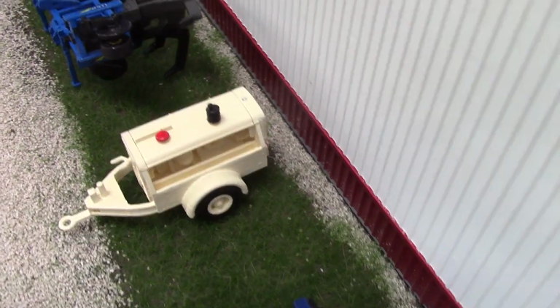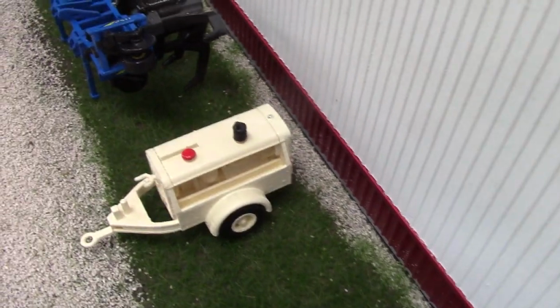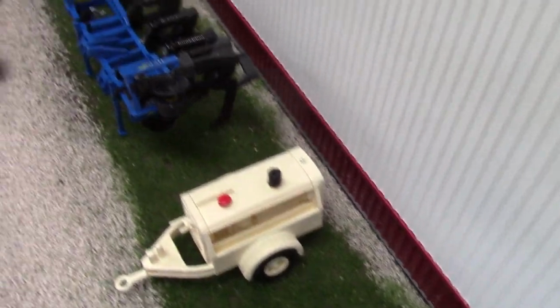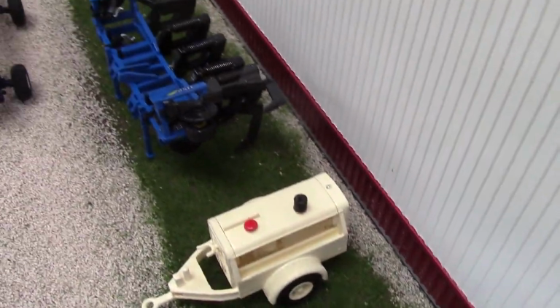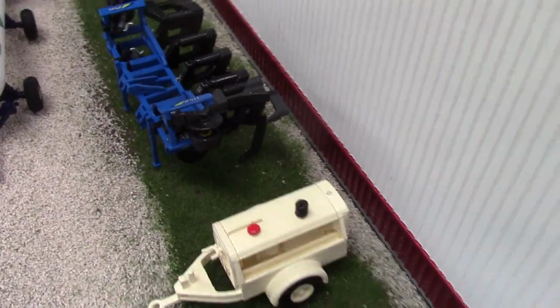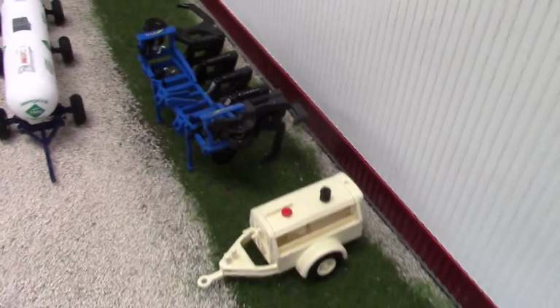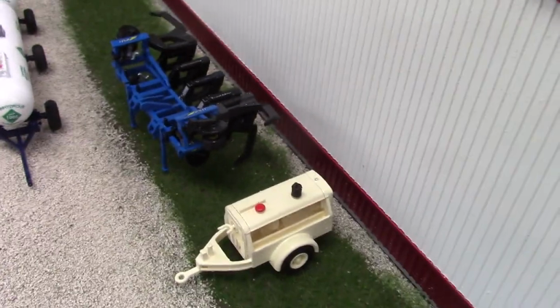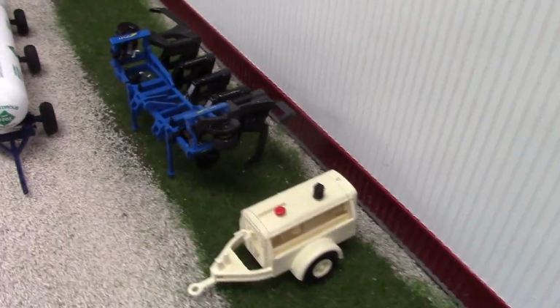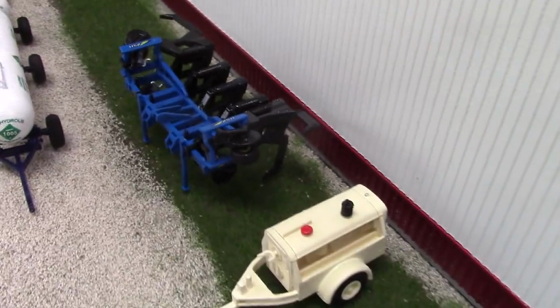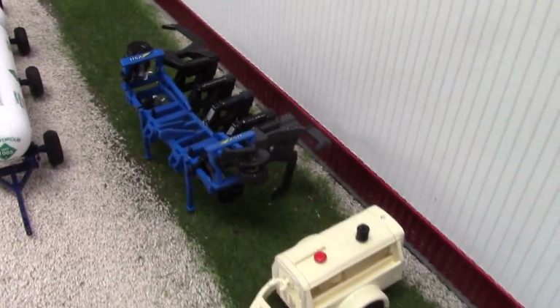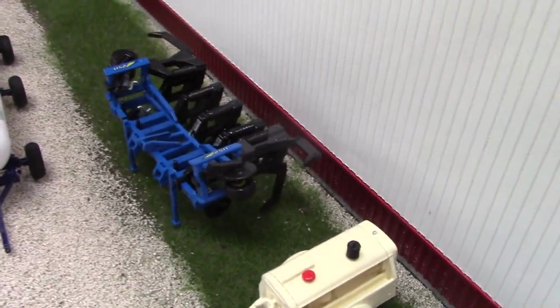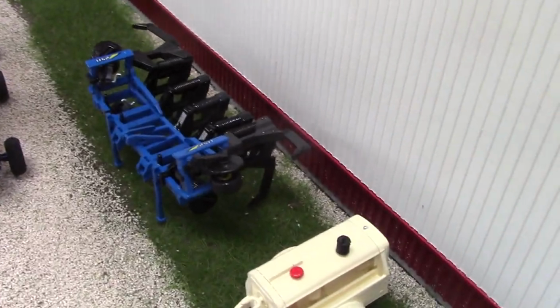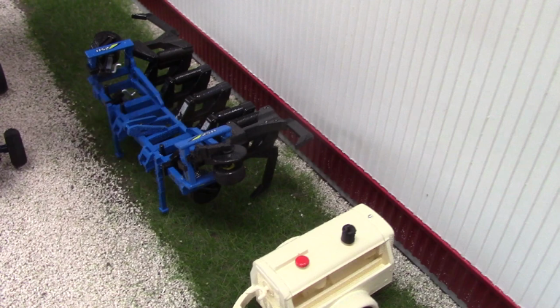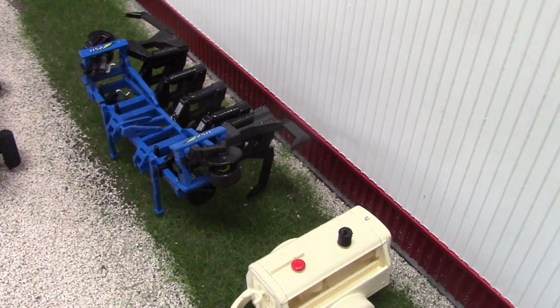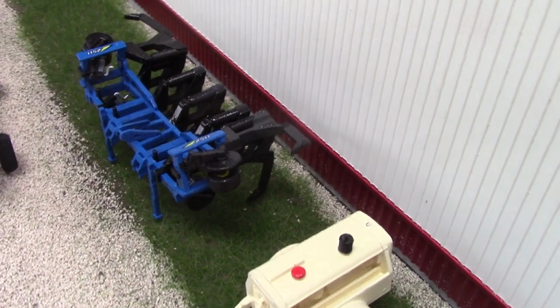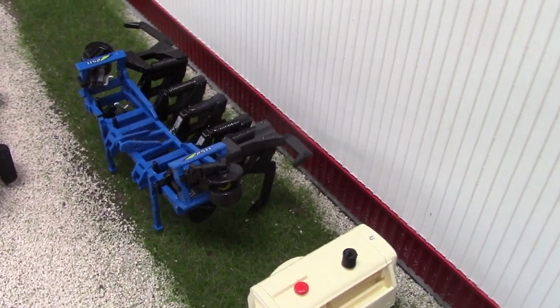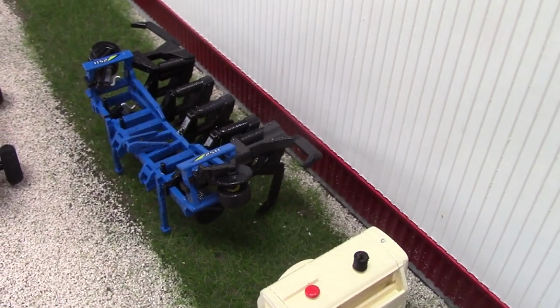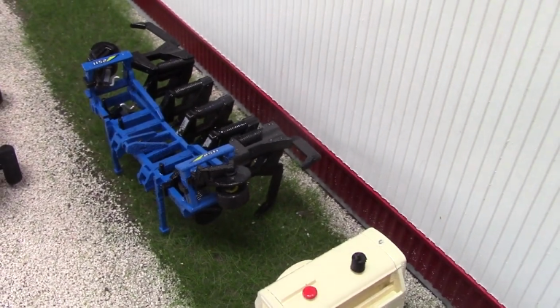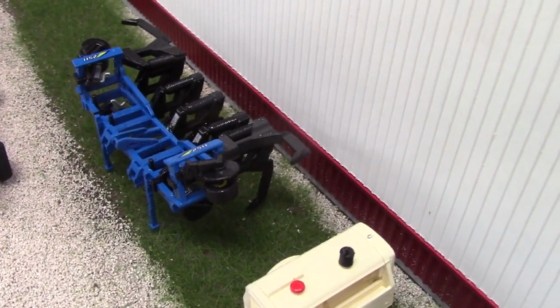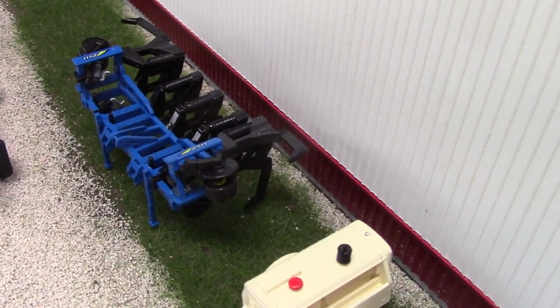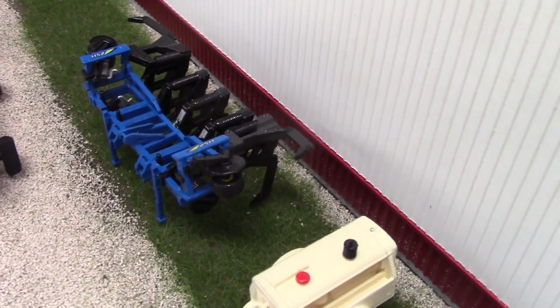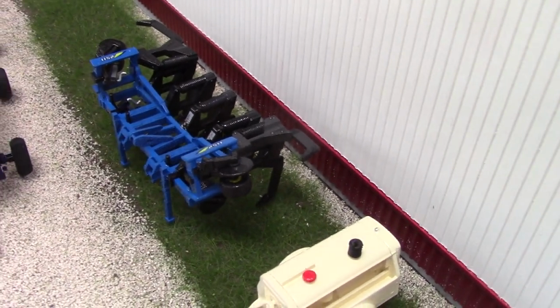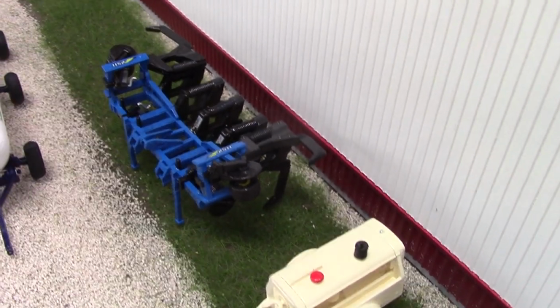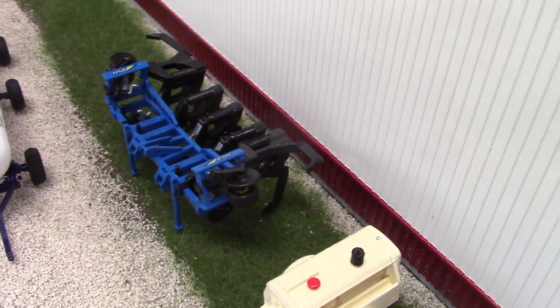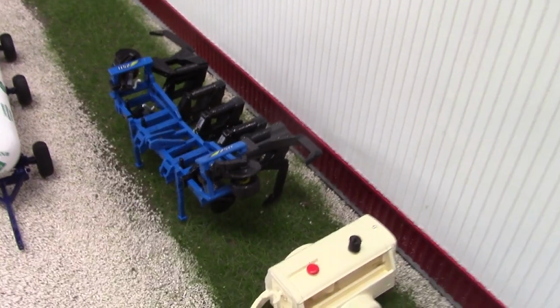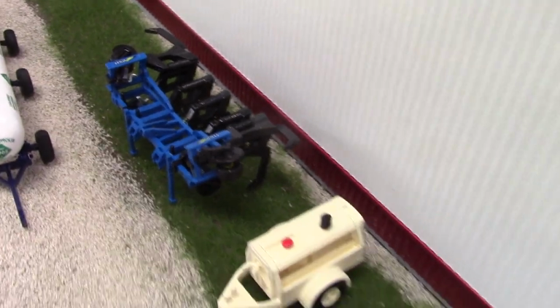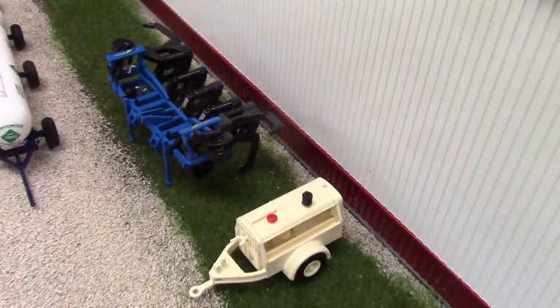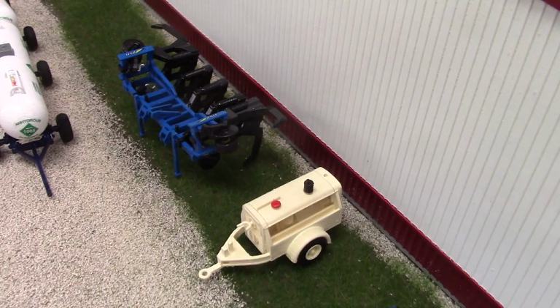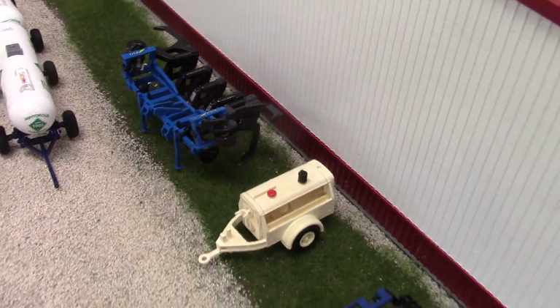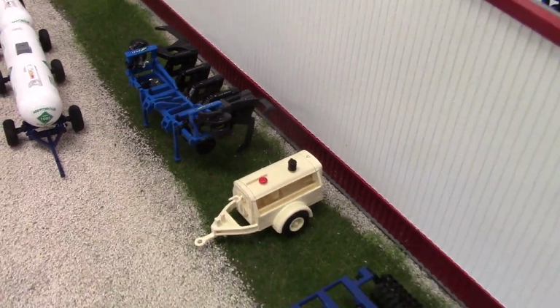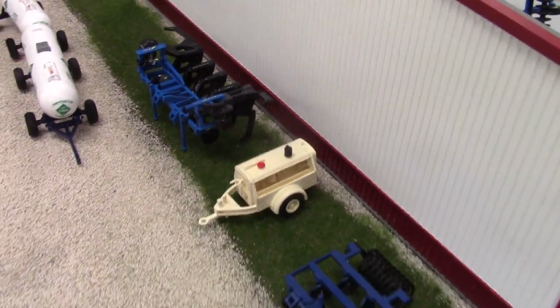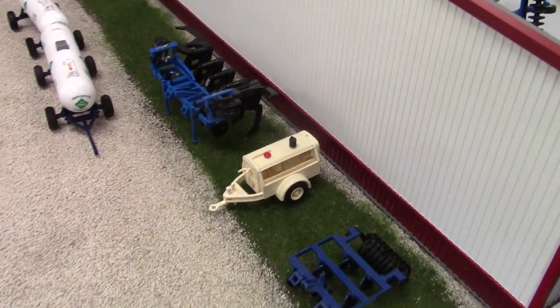That looks like a Landall 2511 inline ripper — yep, 7-shank inline ripper, printed in the folded position. I also have them in the unfolded, but it just works better this way to keep it nice and tight and clean.